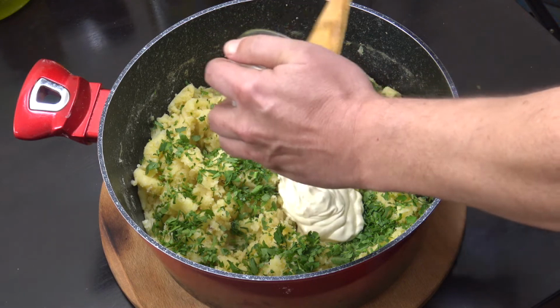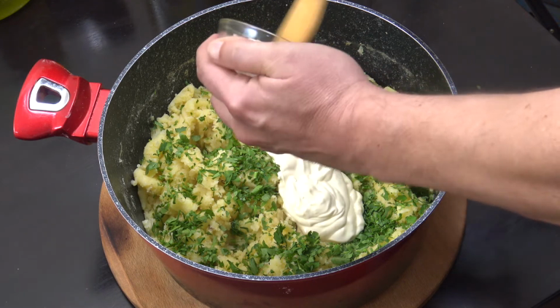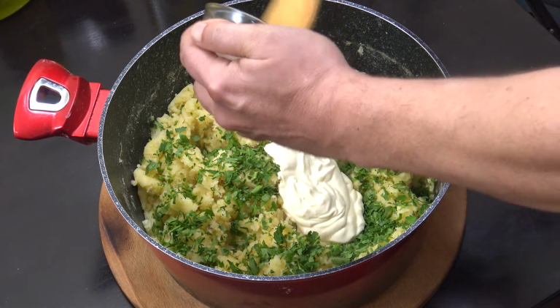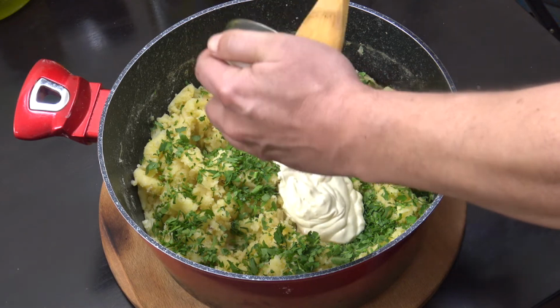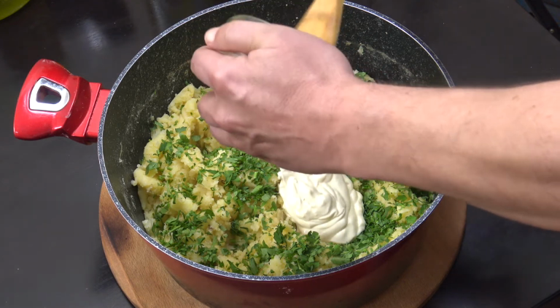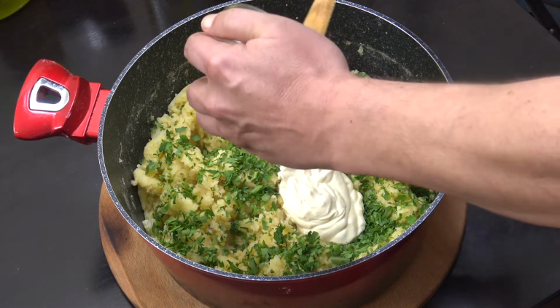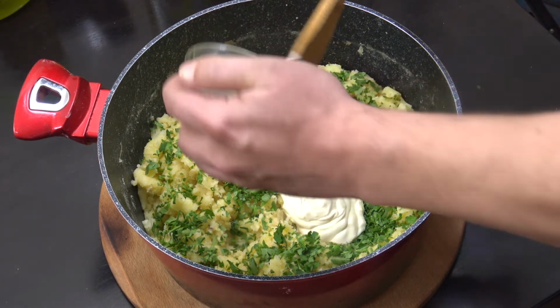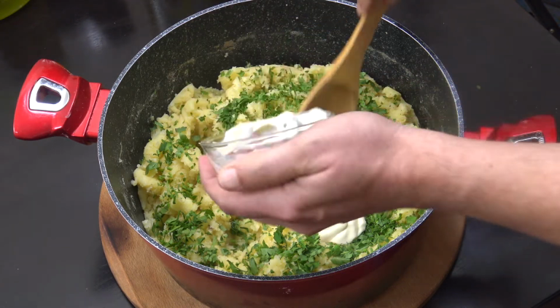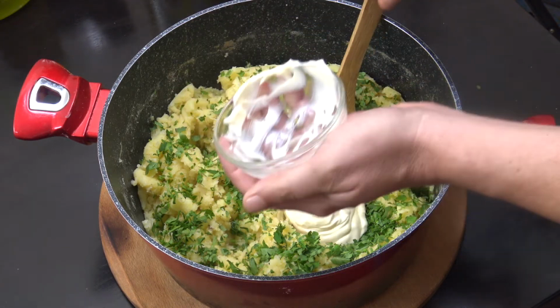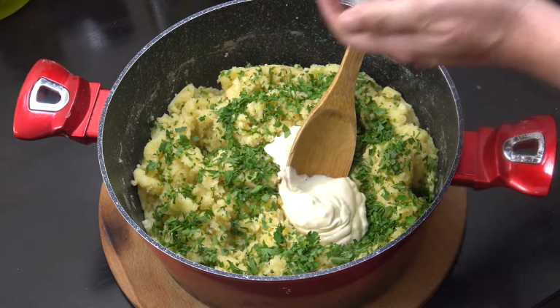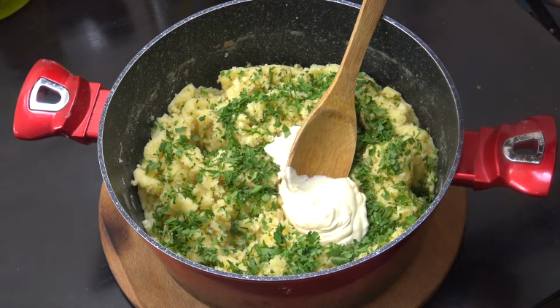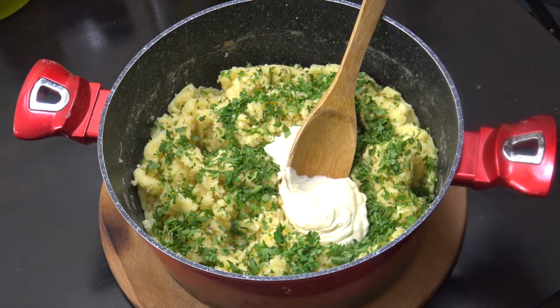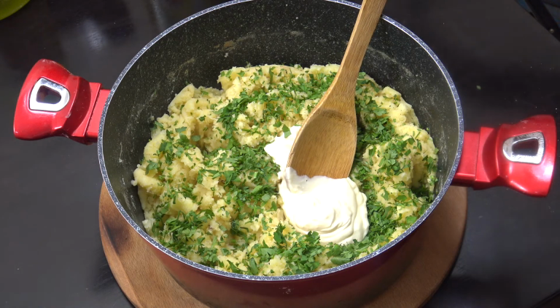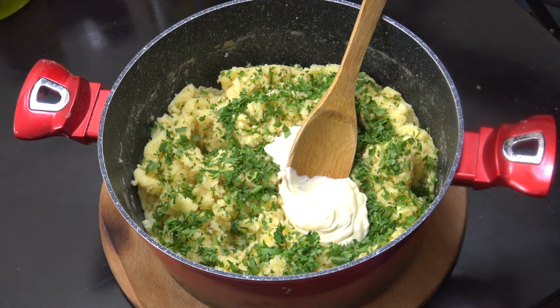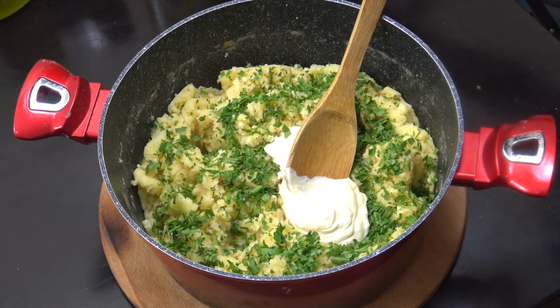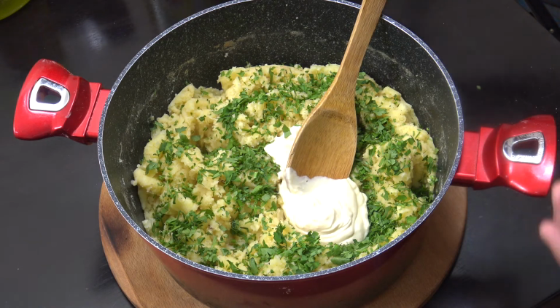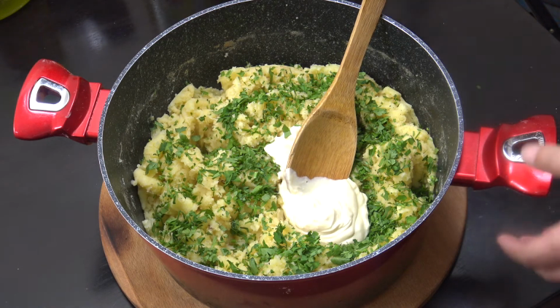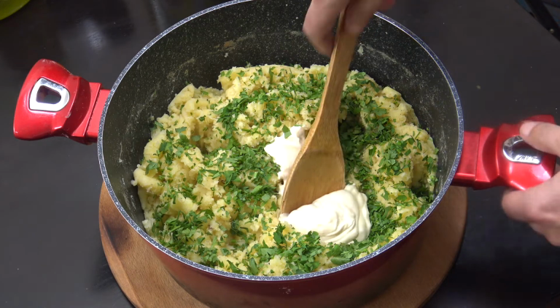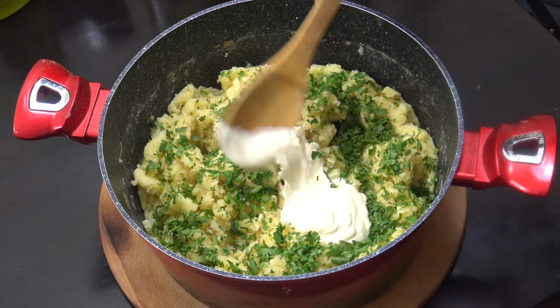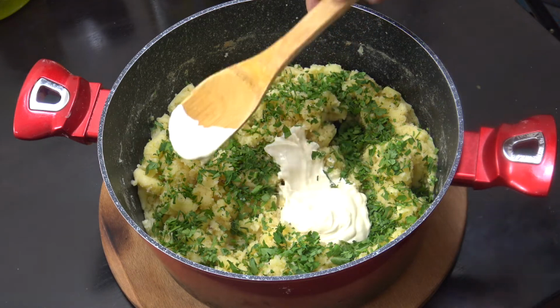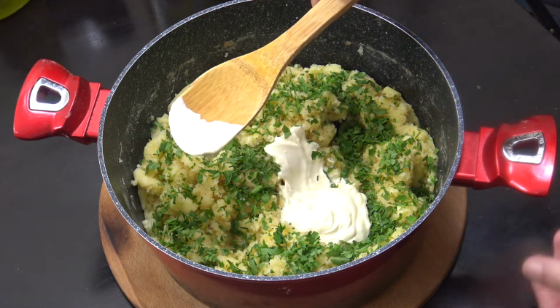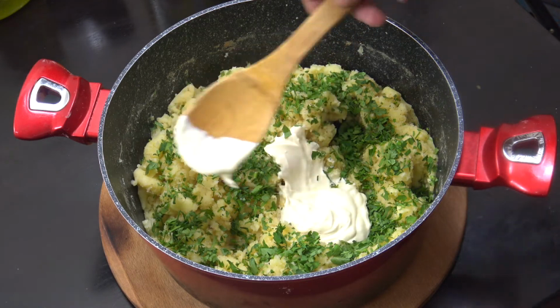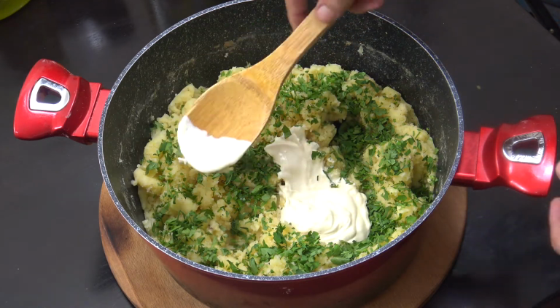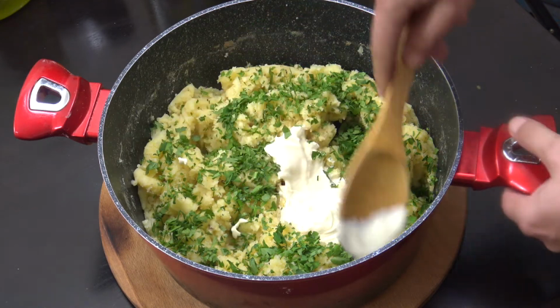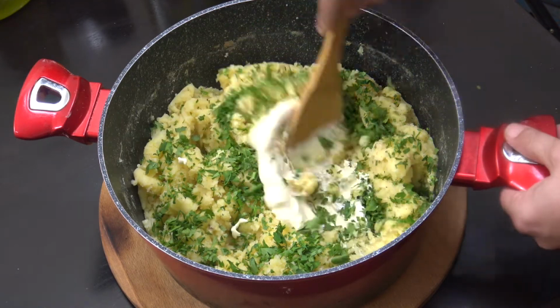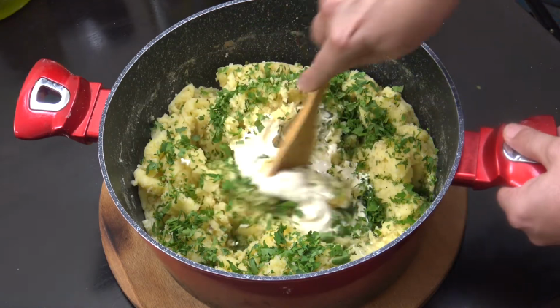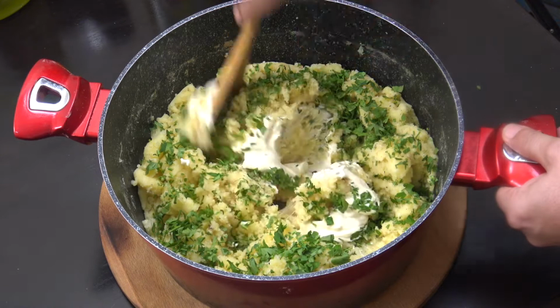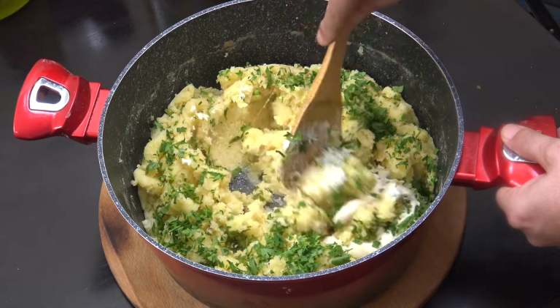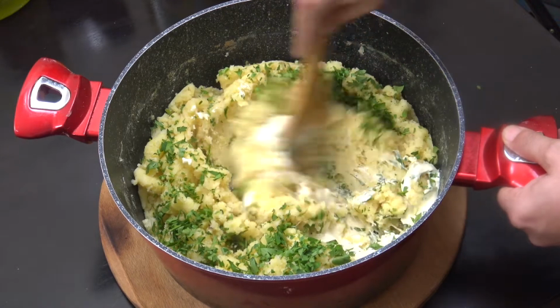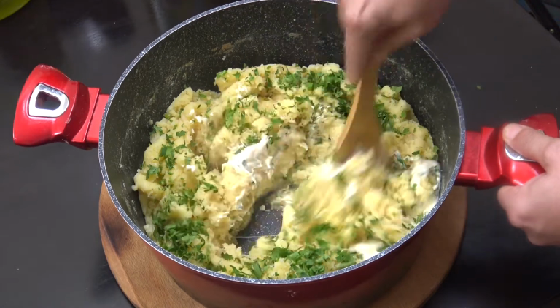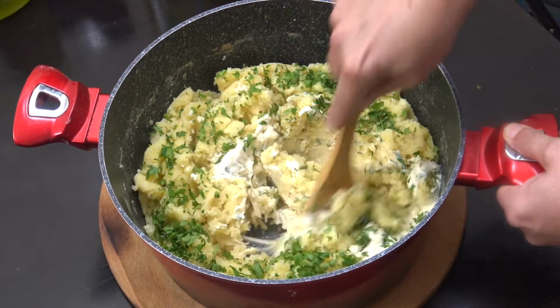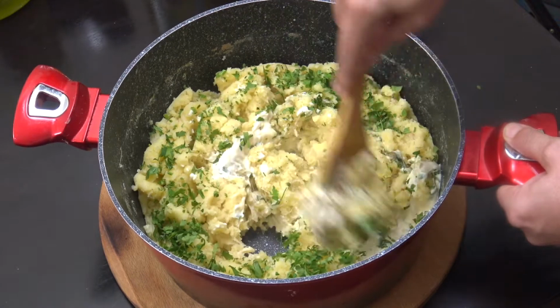And then half a cup of thick cream. You could use a single or runny cream, or if you want, just some milk. The mash is done now — we're going to go in with a wooden spoon and mix this all in beautifully.